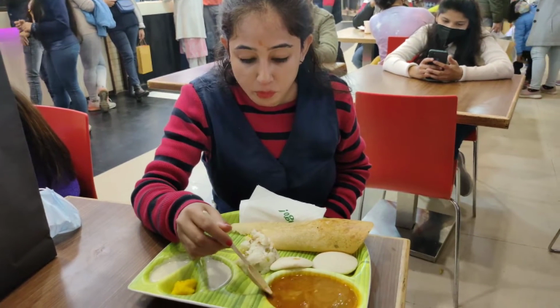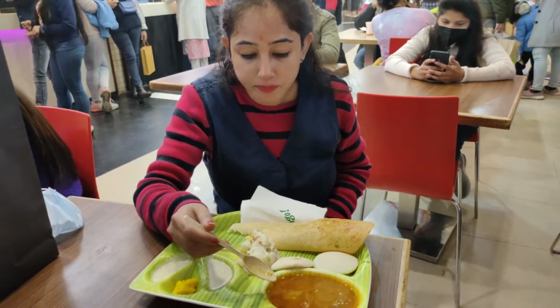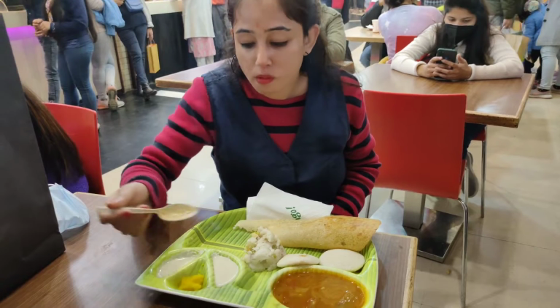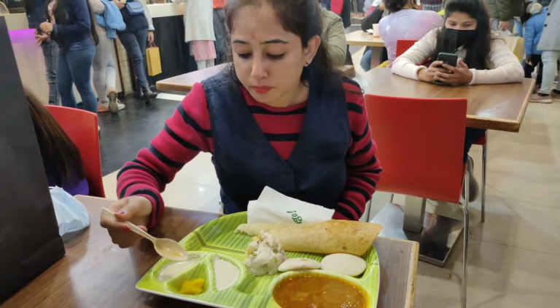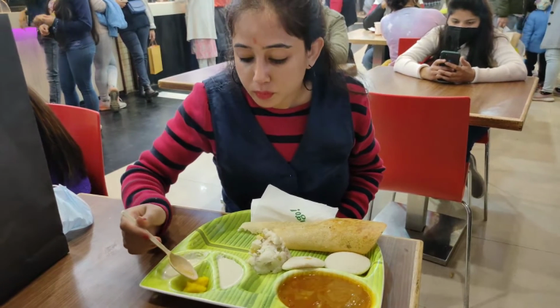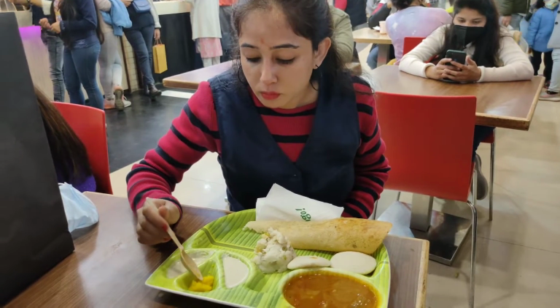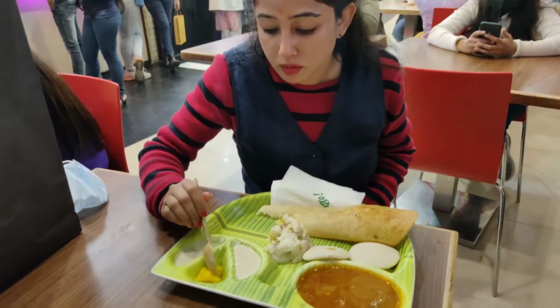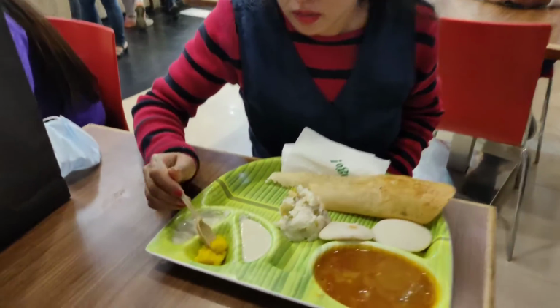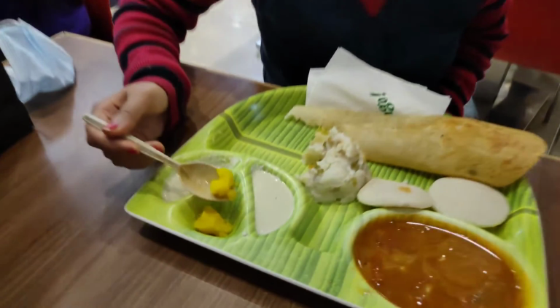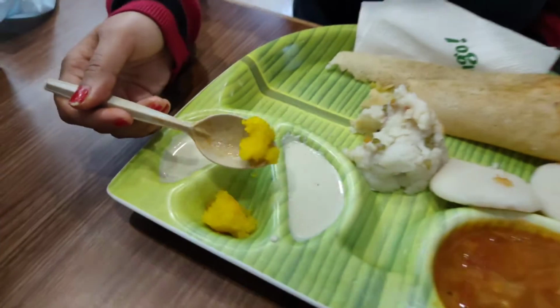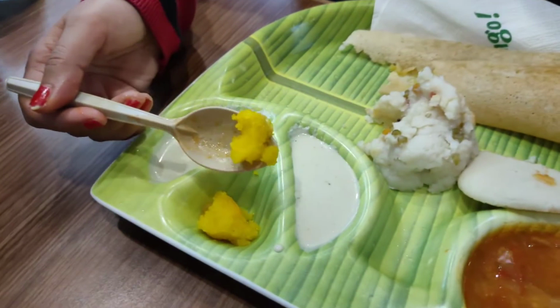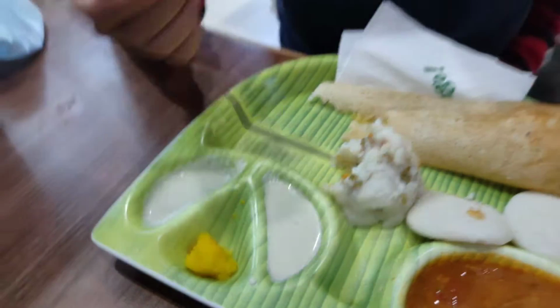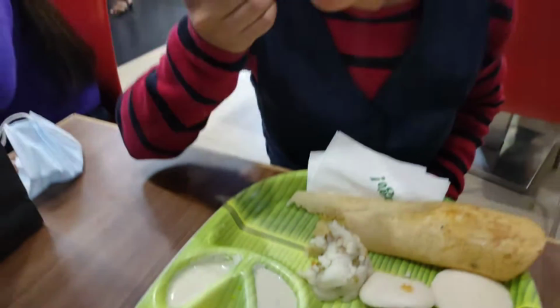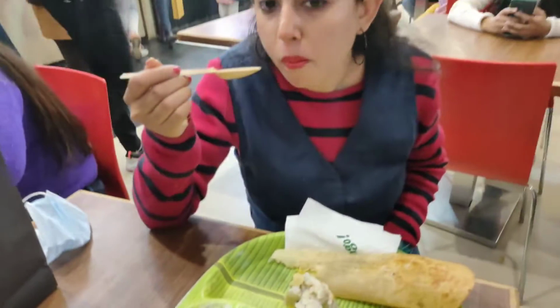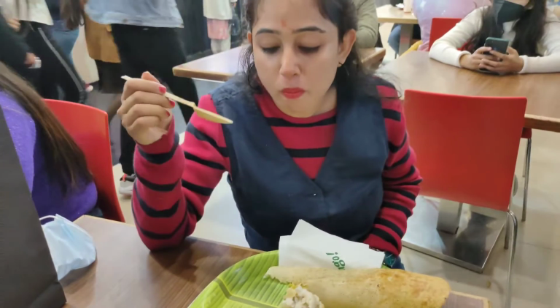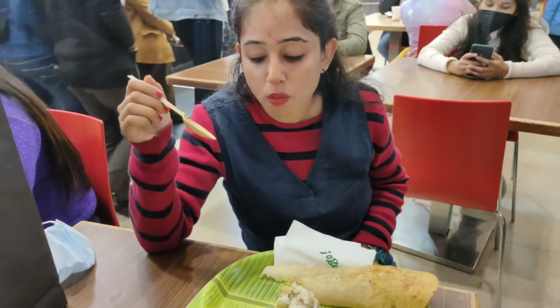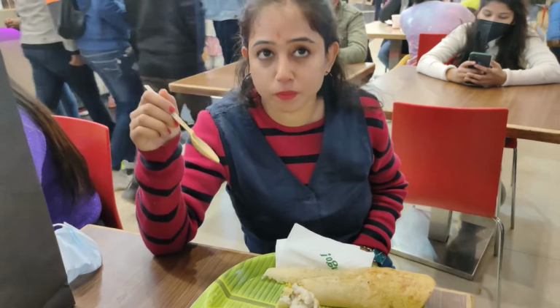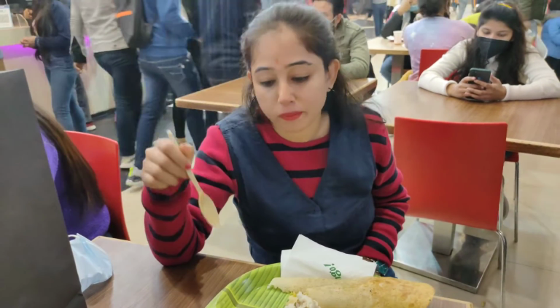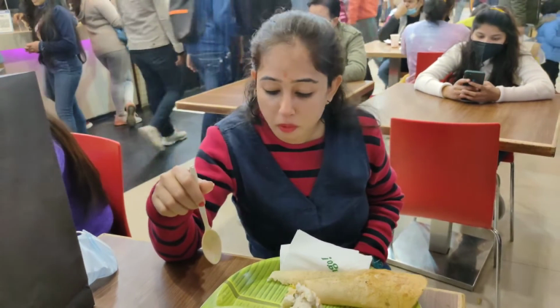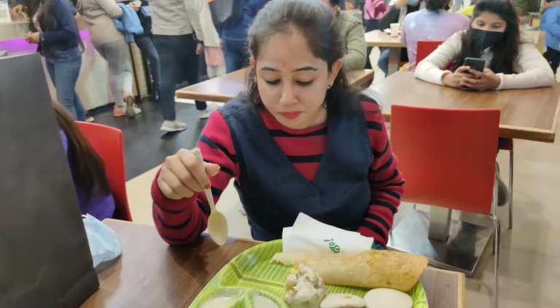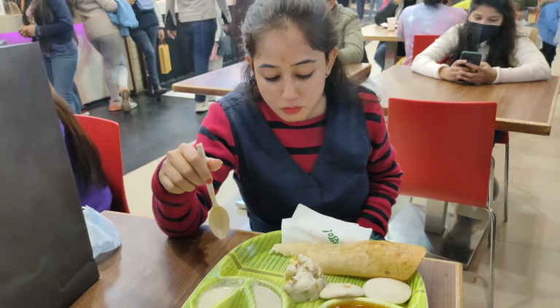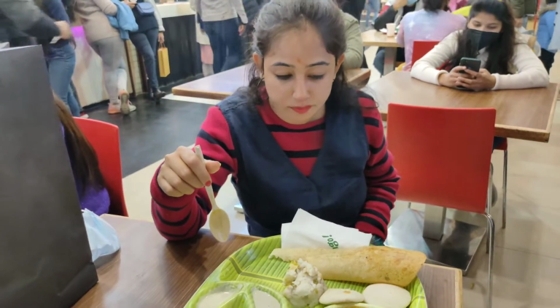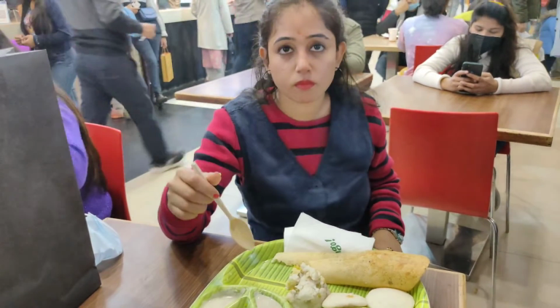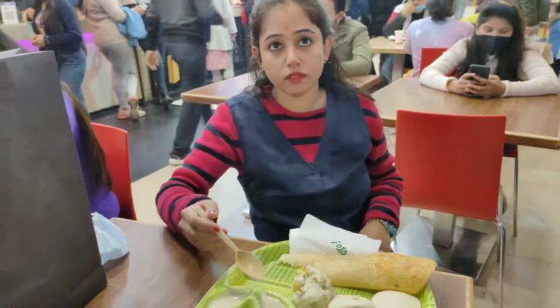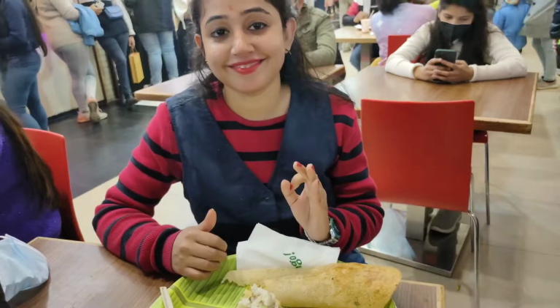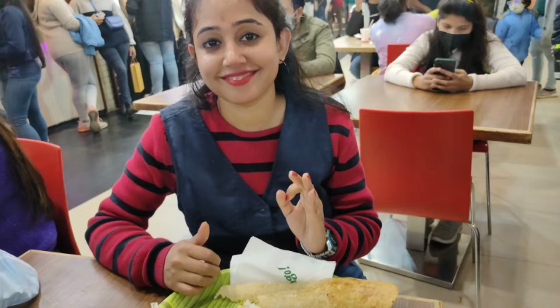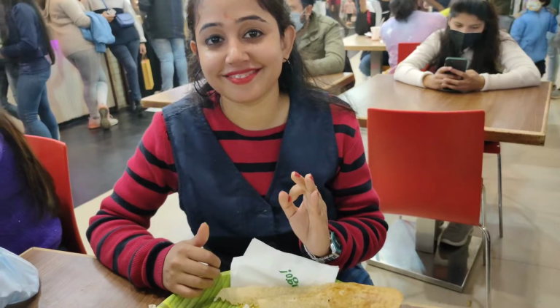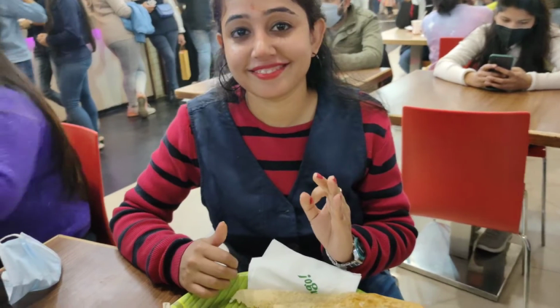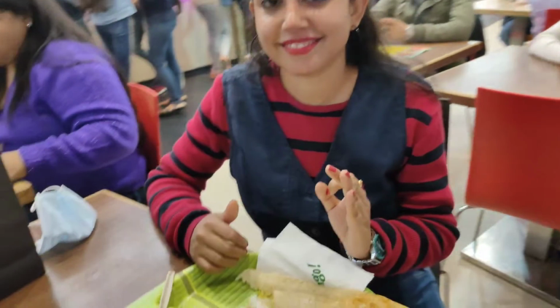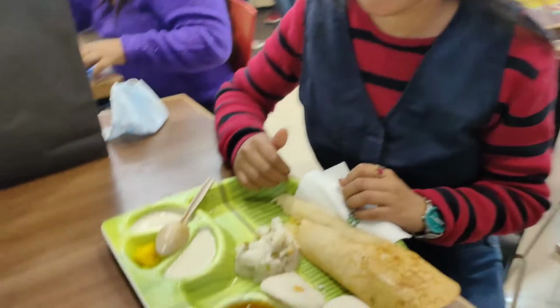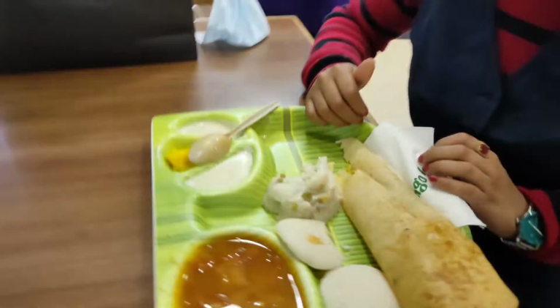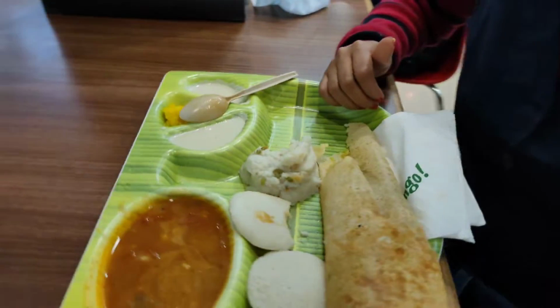I liked it — in 99 rupees you will get a lot of food in South Indian style. So I will recommend you to try it. If you haven't subscribed to the channel then please subscribe.